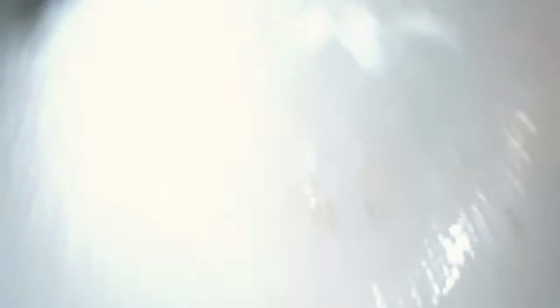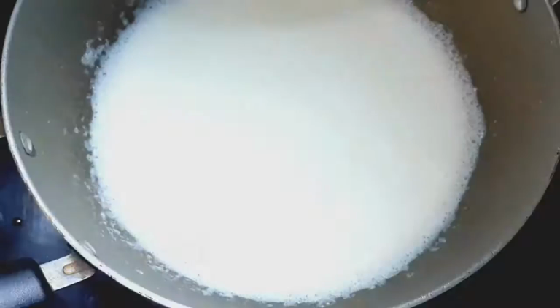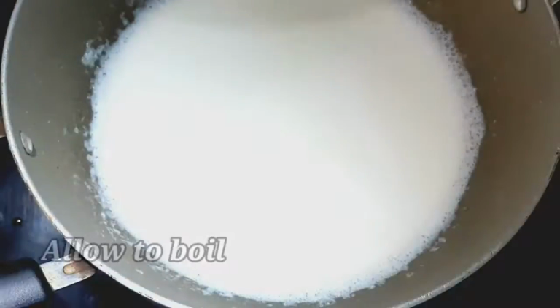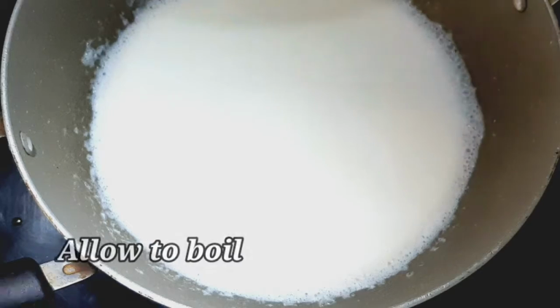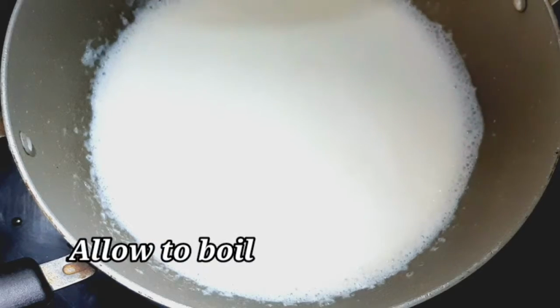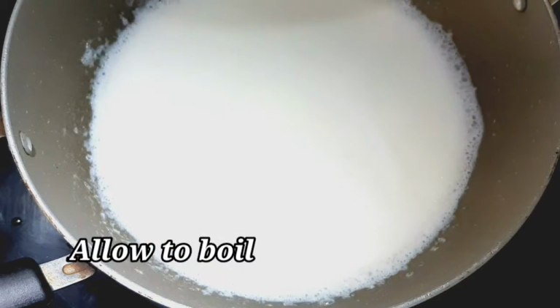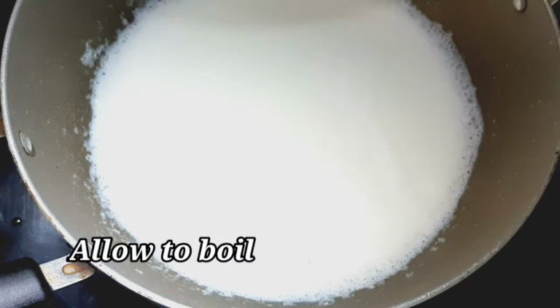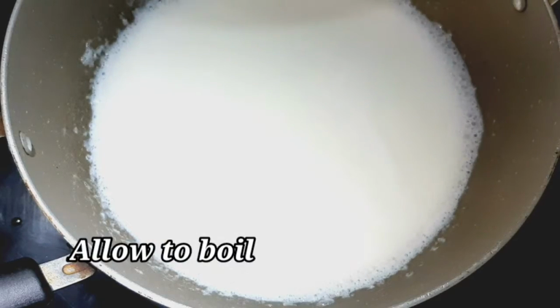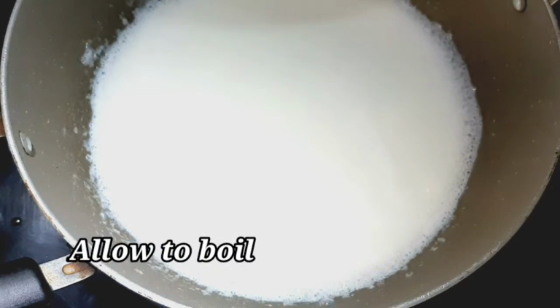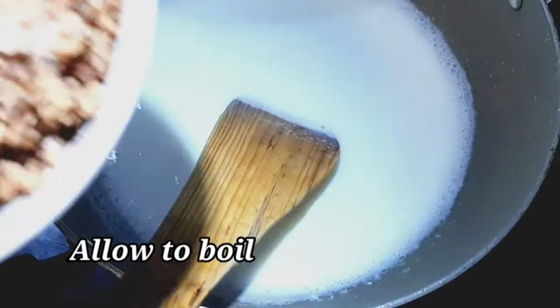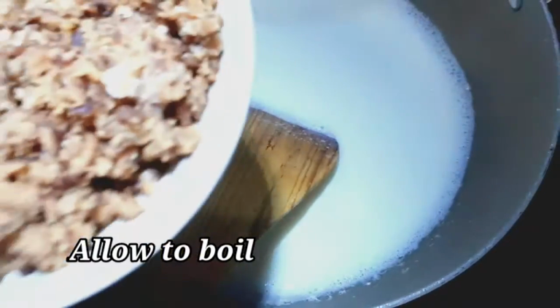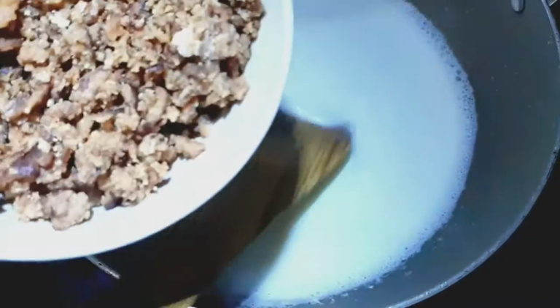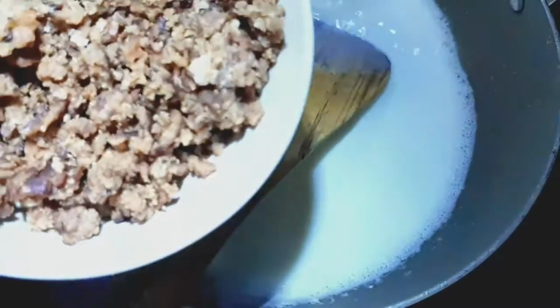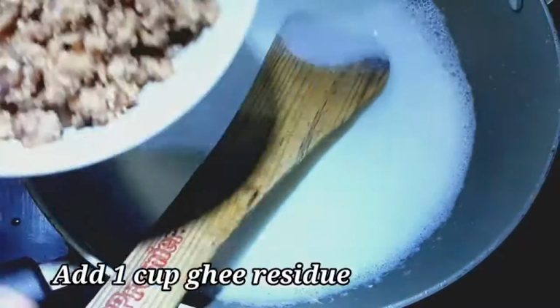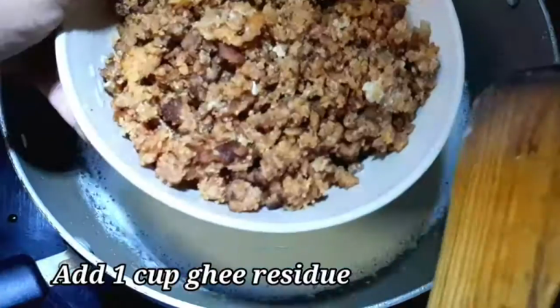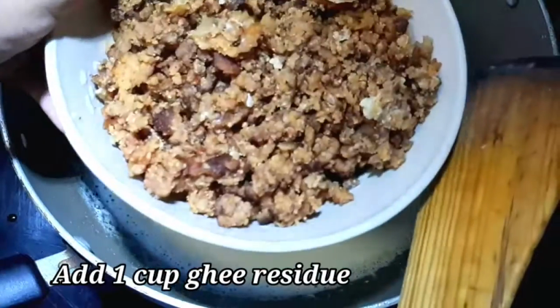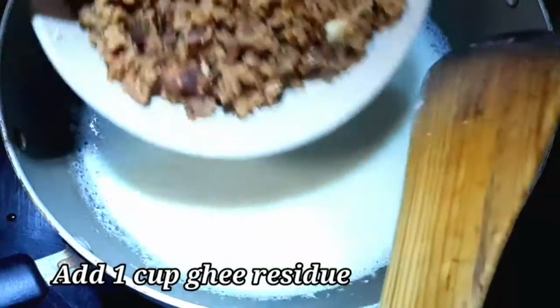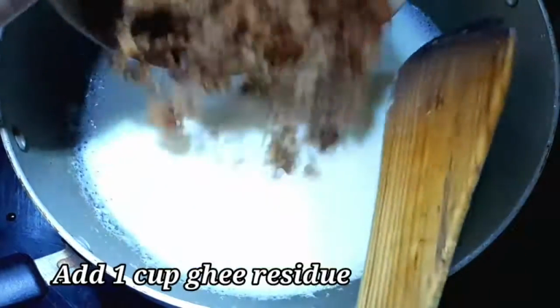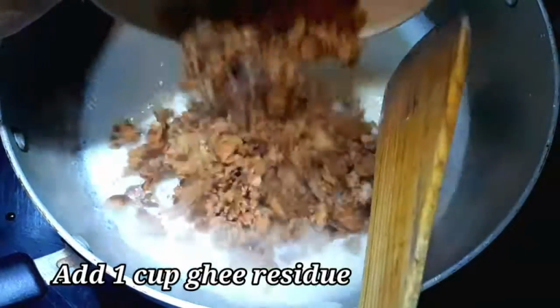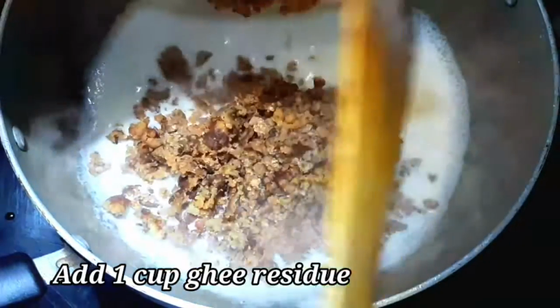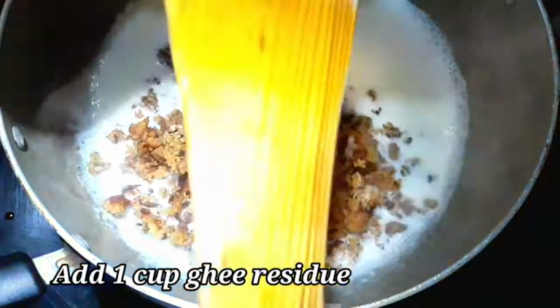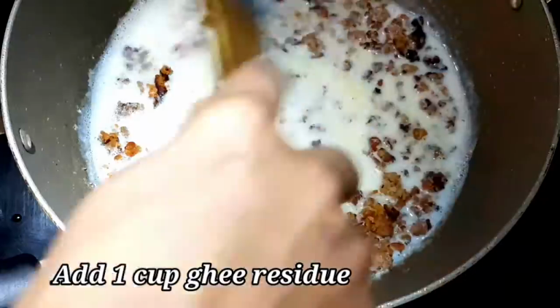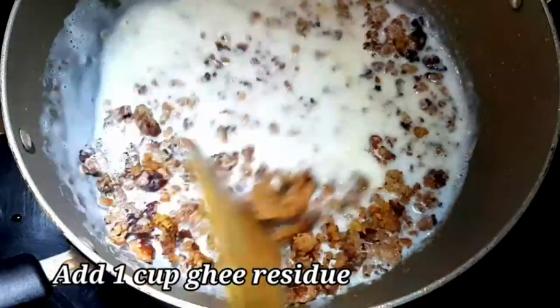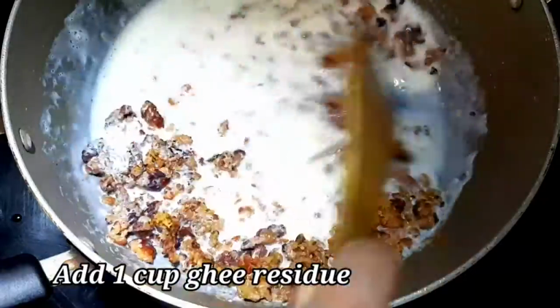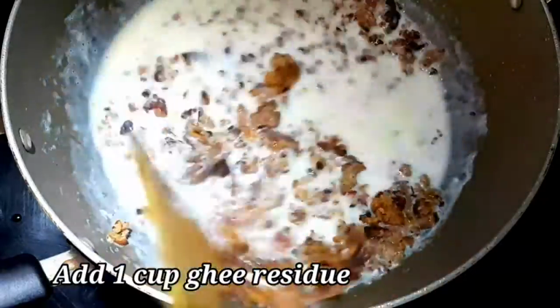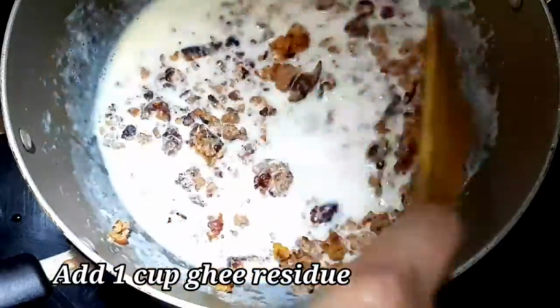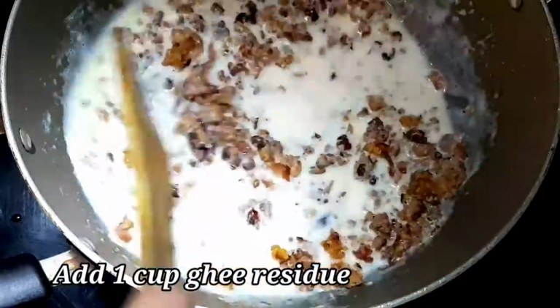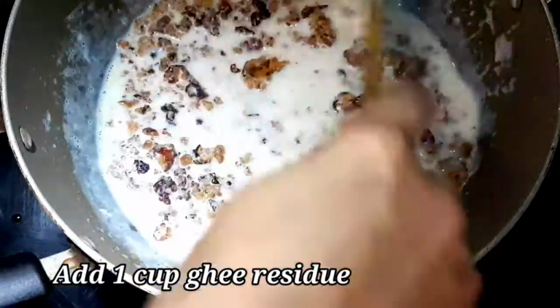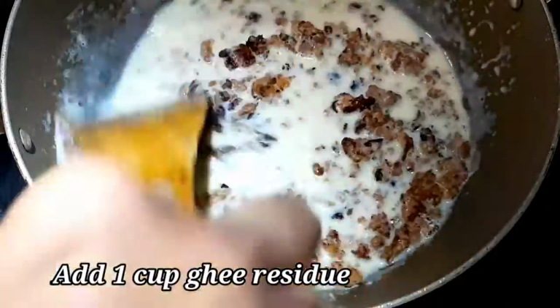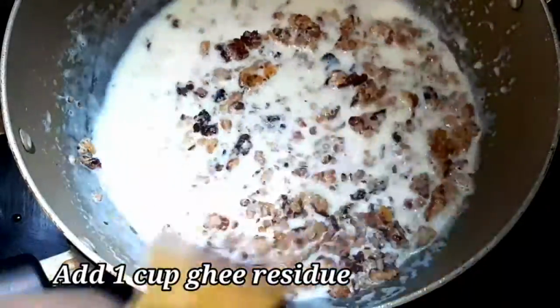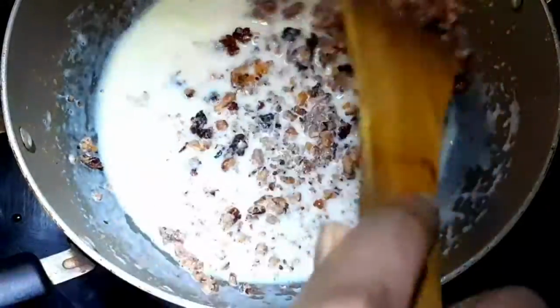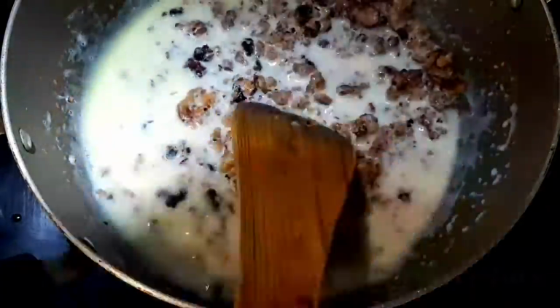First, we will take a cup of corn. We will take it from corn. Then, we will put a cup of corn. We will put a corn.